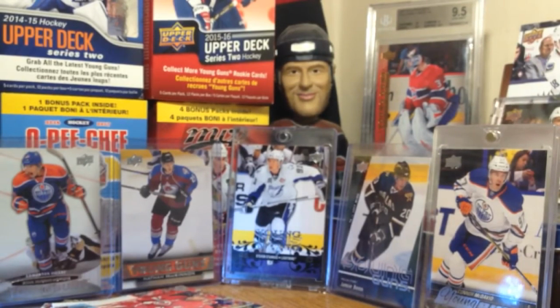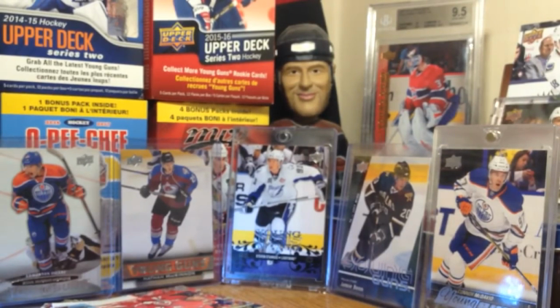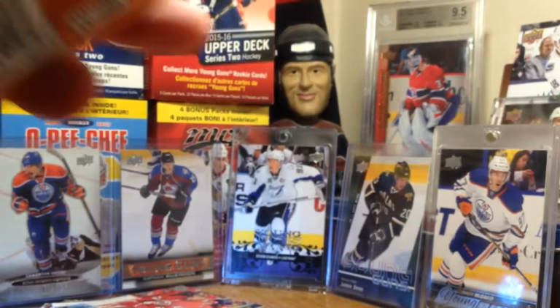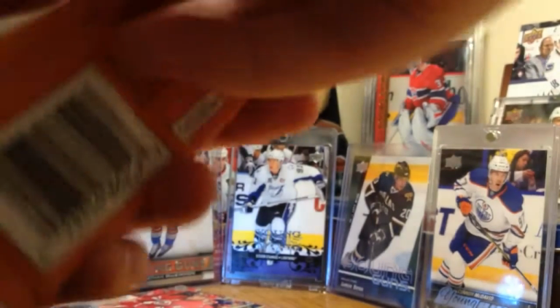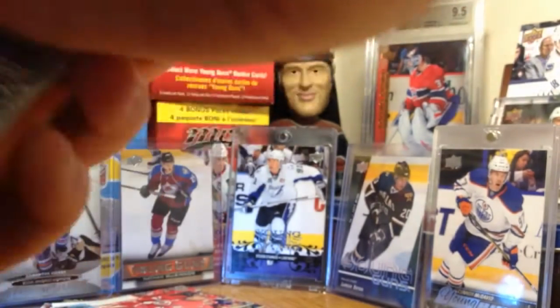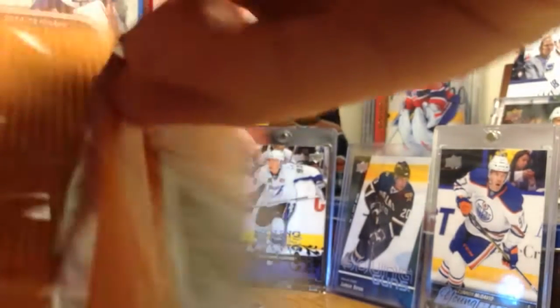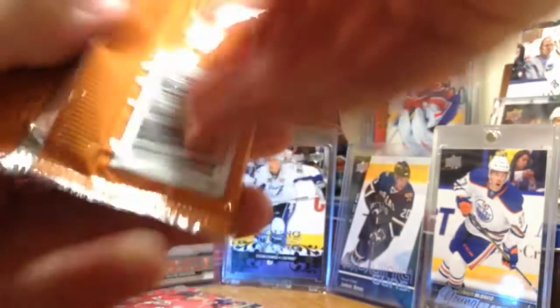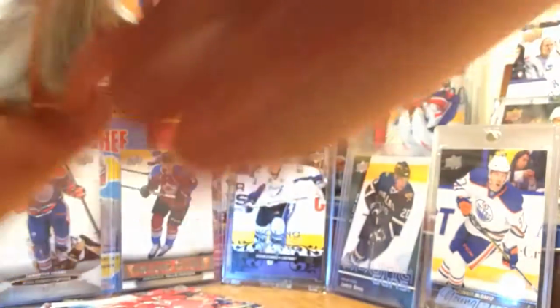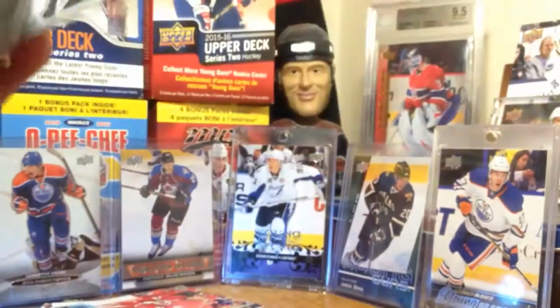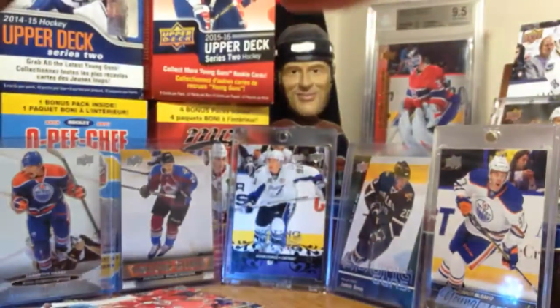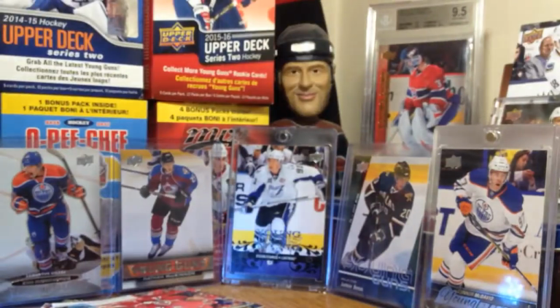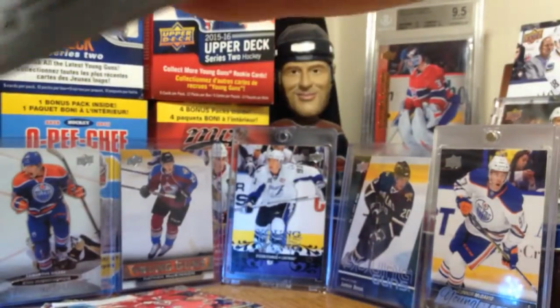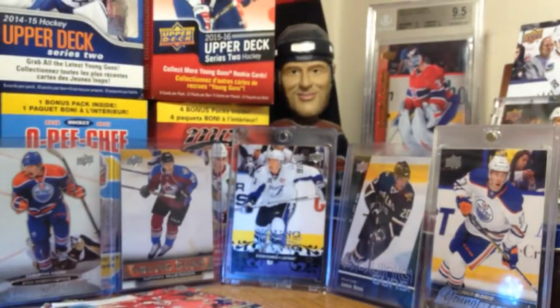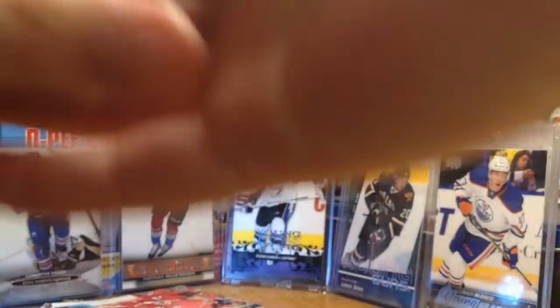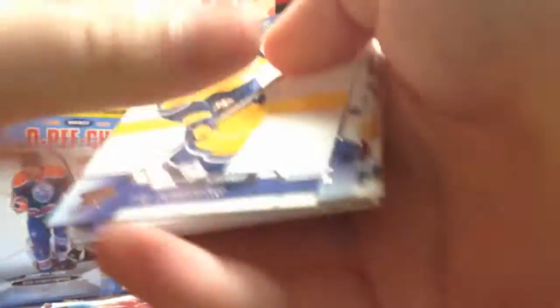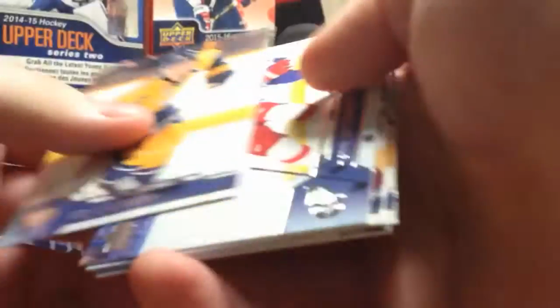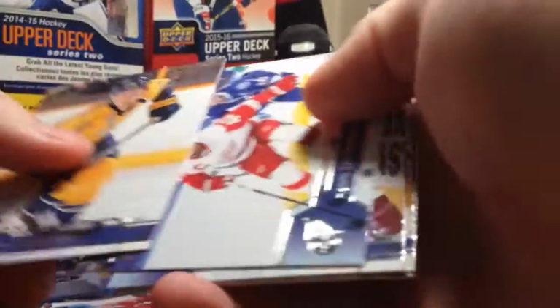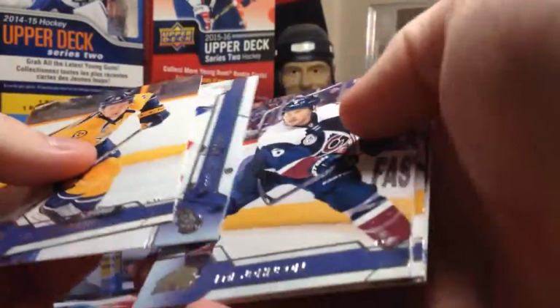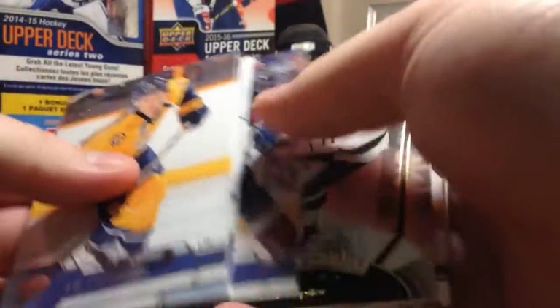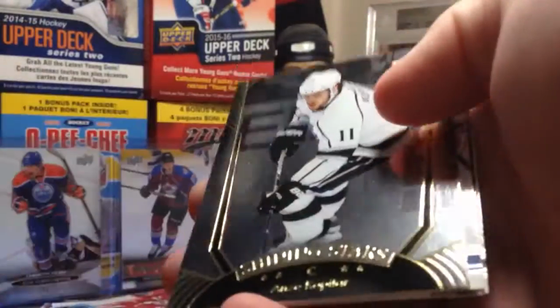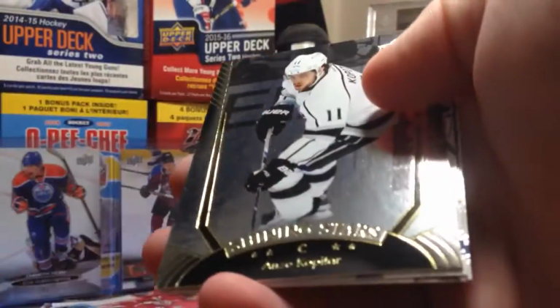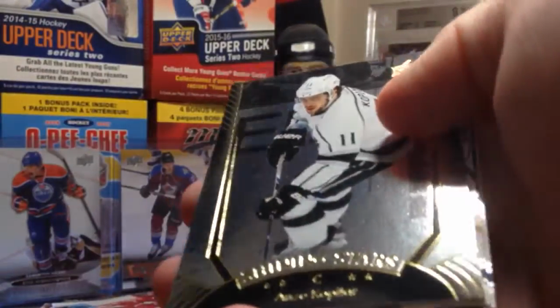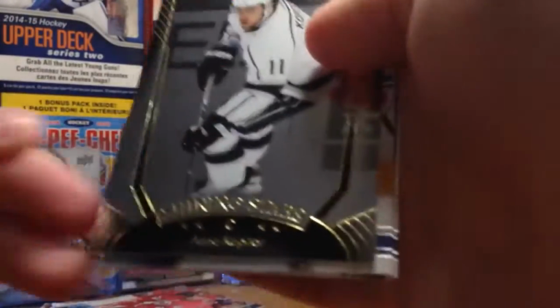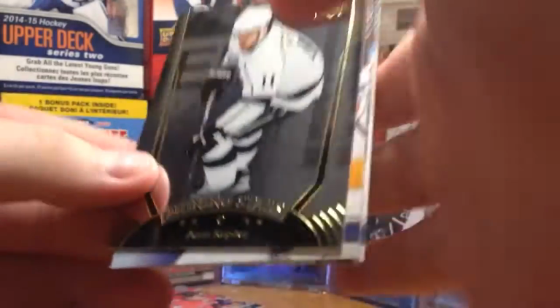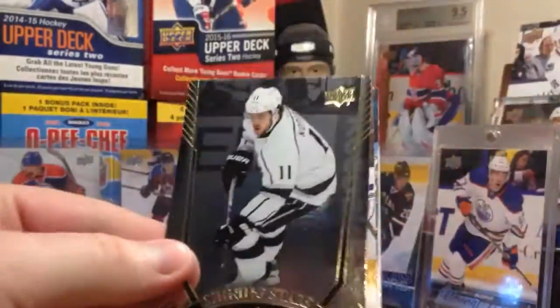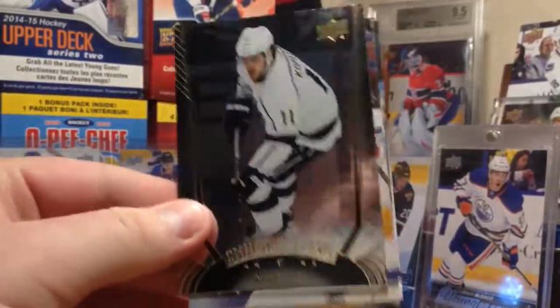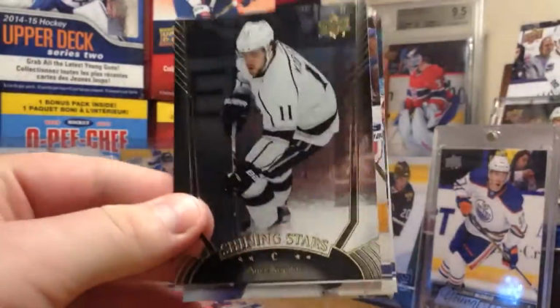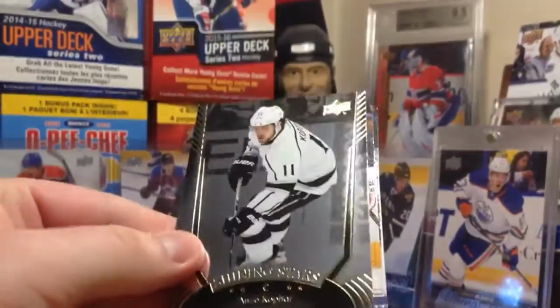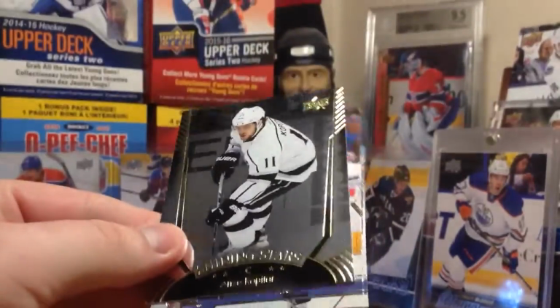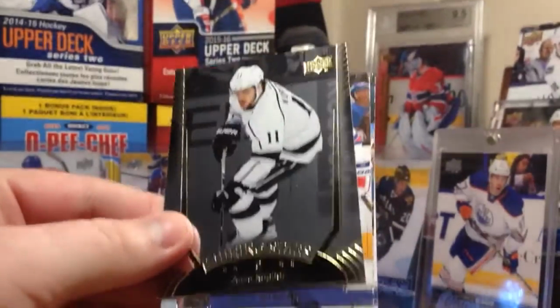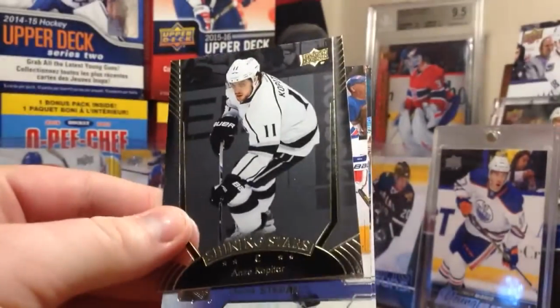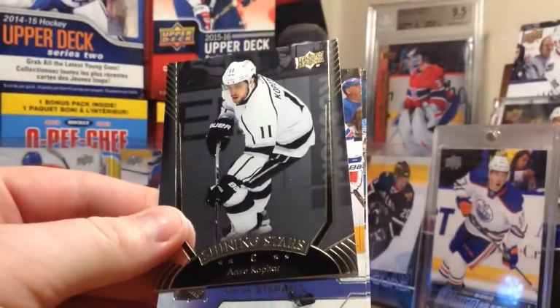Both of my dogs are just wandering around and I got a cord to my light and they could knock it over - that would not be a good time. There's a cool looking card - Shining Stars of Anze Kopitar.